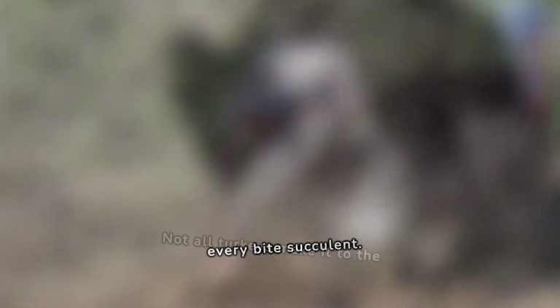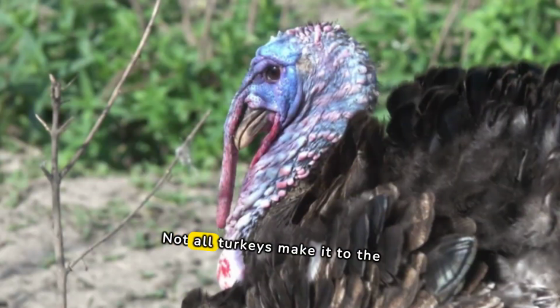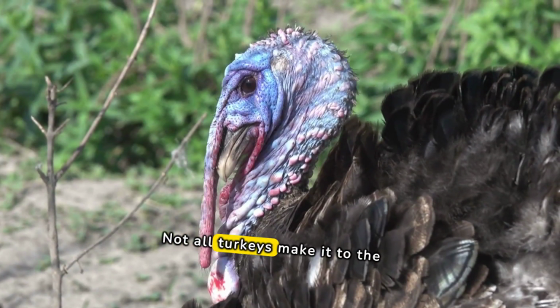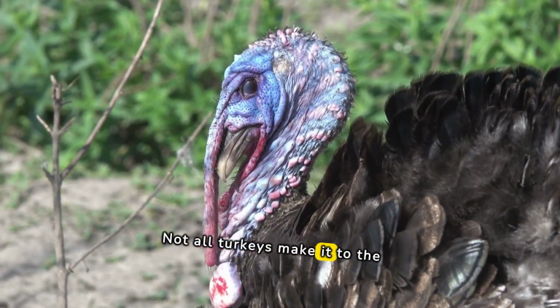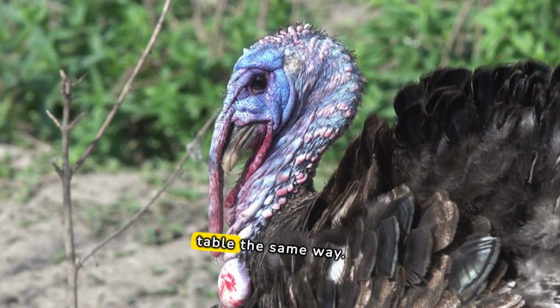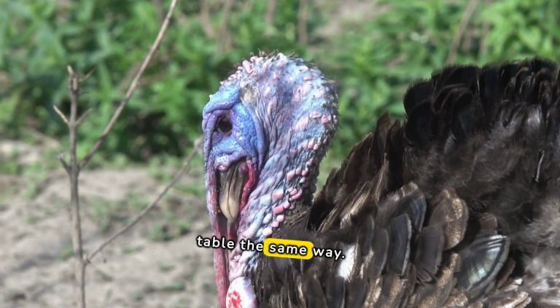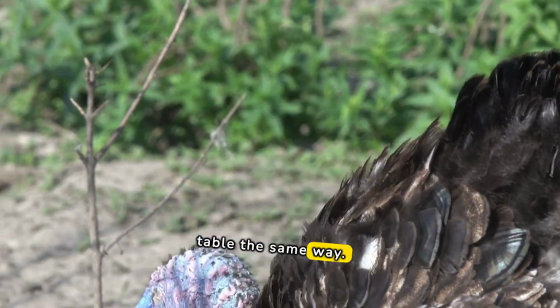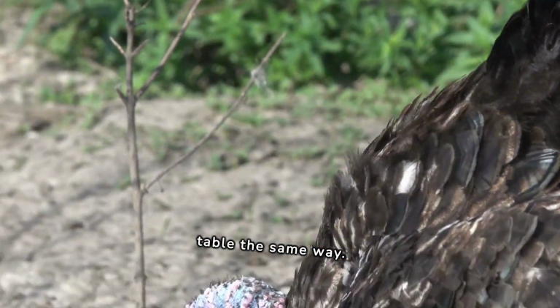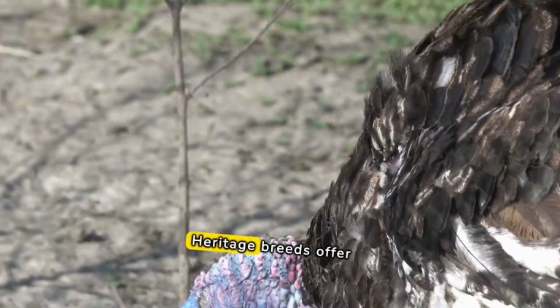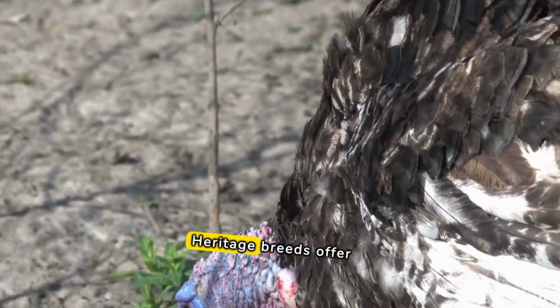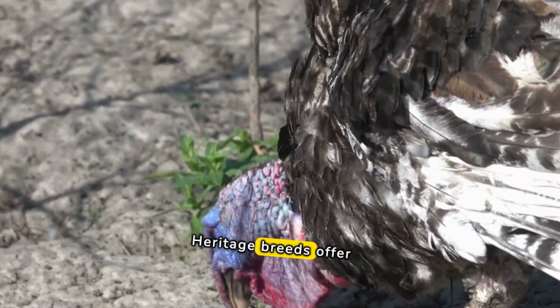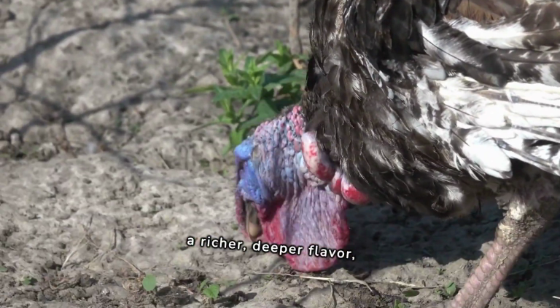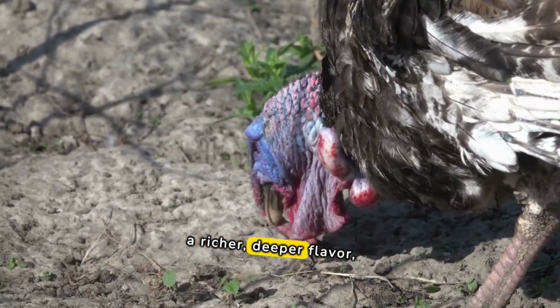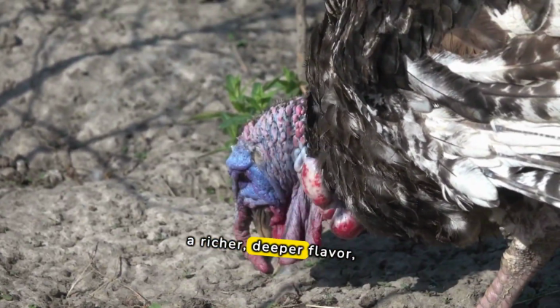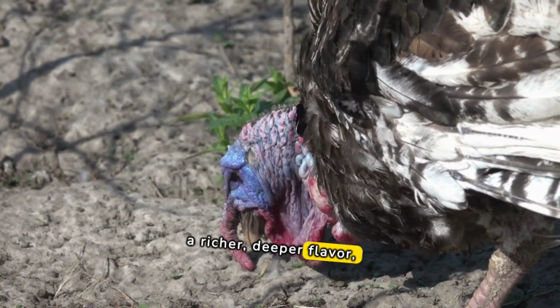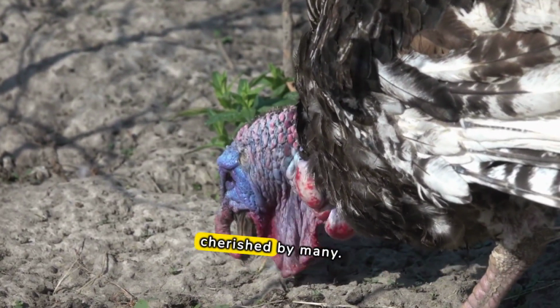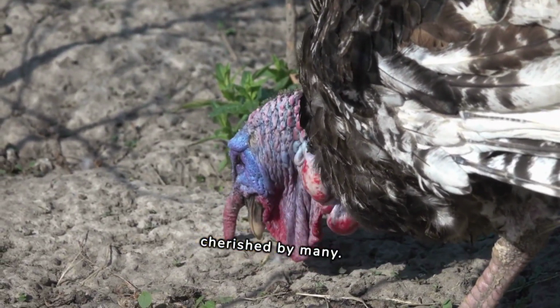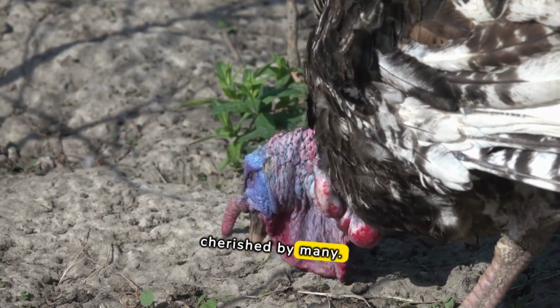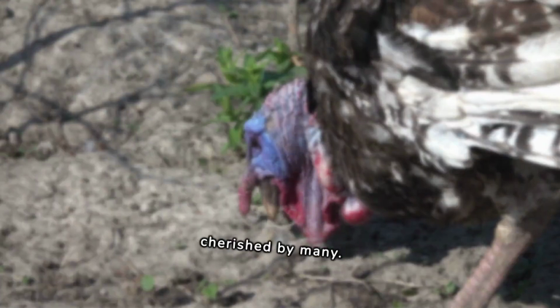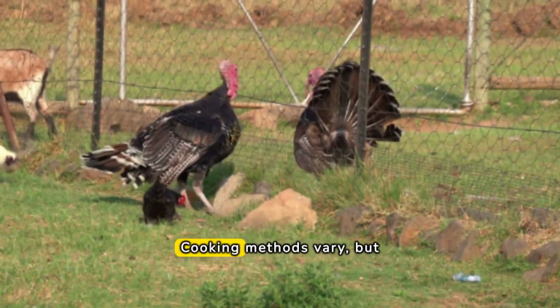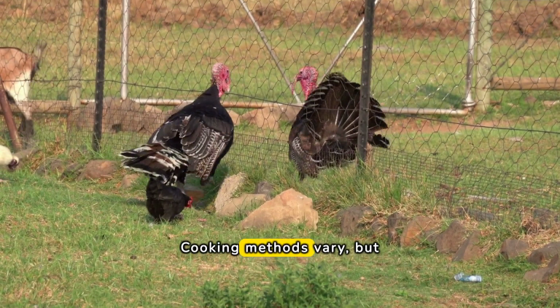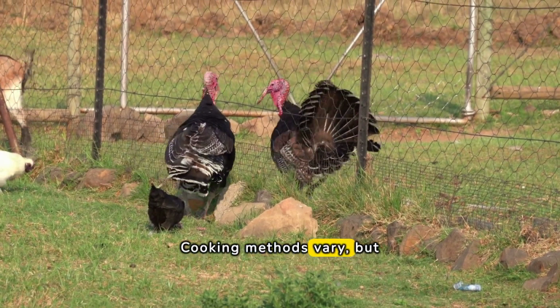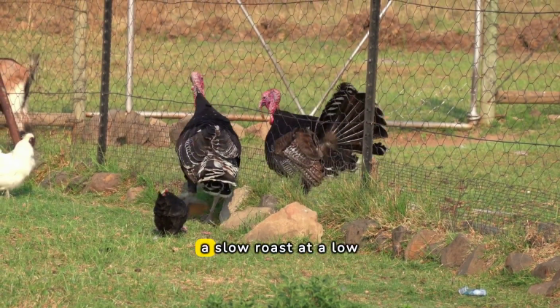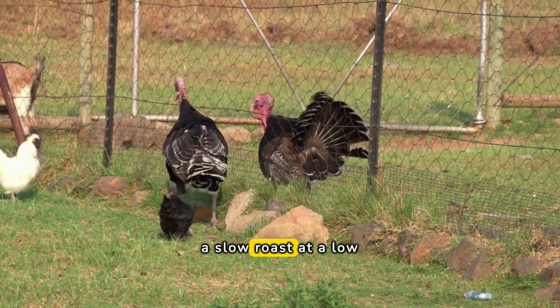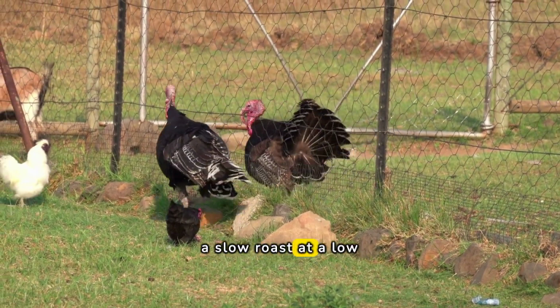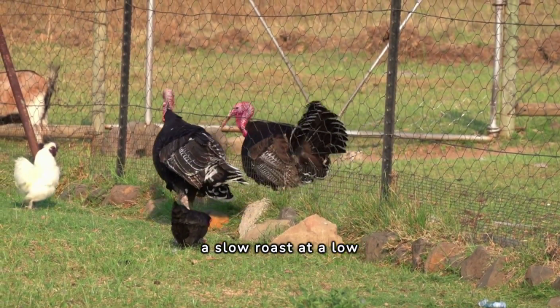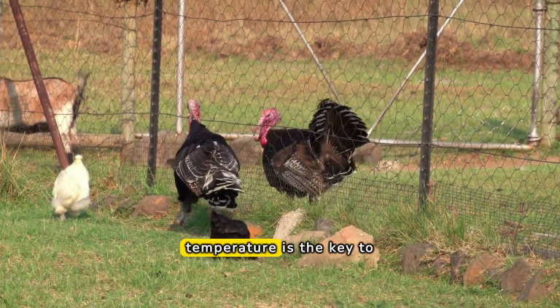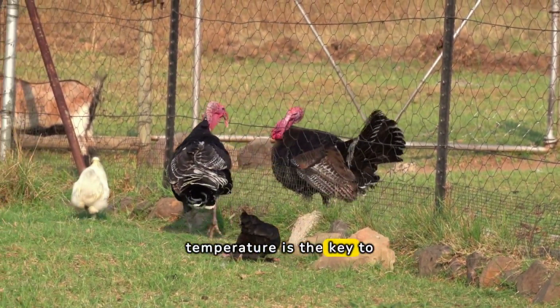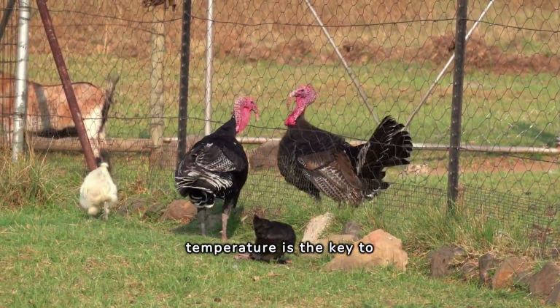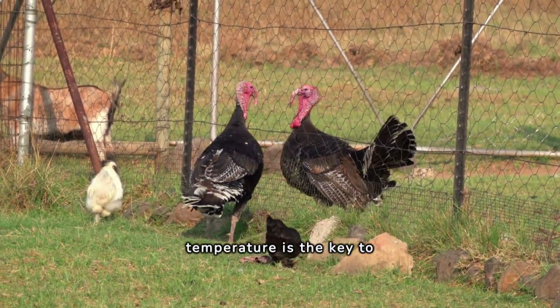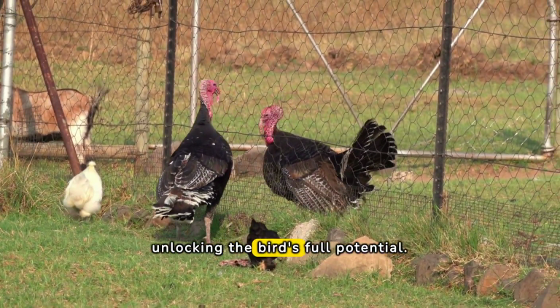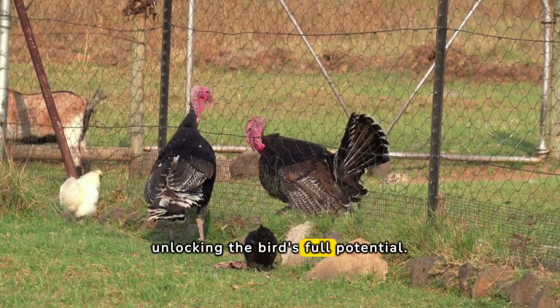Not all turkeys make it to the table the same way. Heritage breeds offer a richer, deeper flavor, cherished by many. Cooking methods vary, but a slow roast at a low temperature is the key to unlocking the bird's full potential.